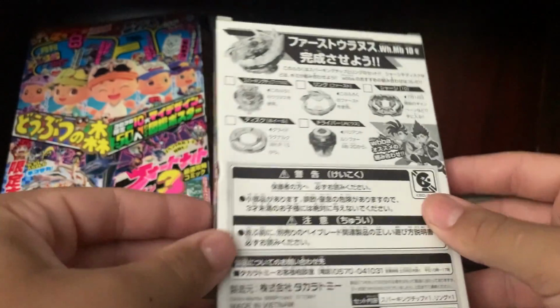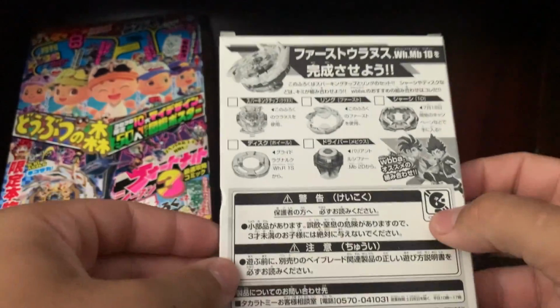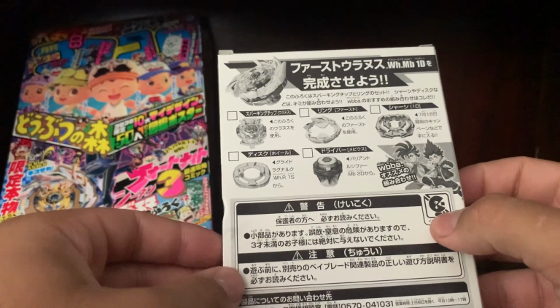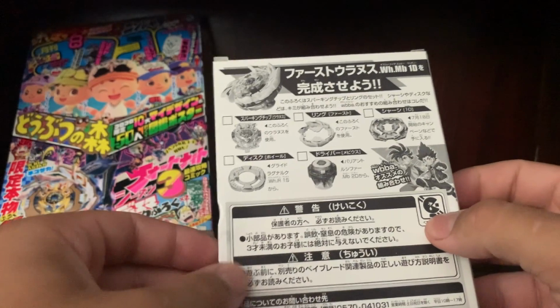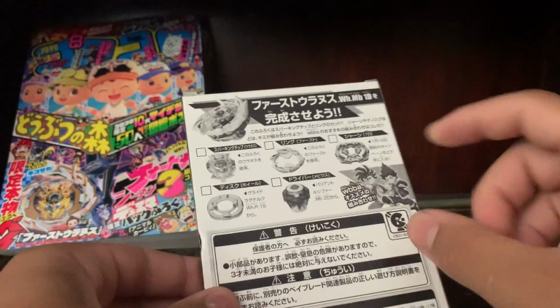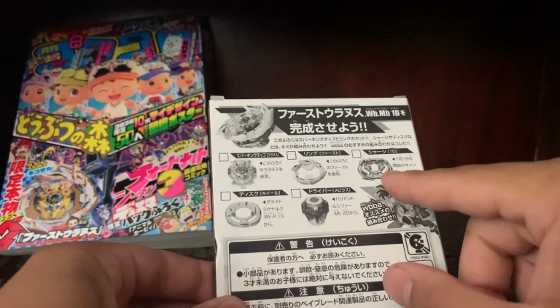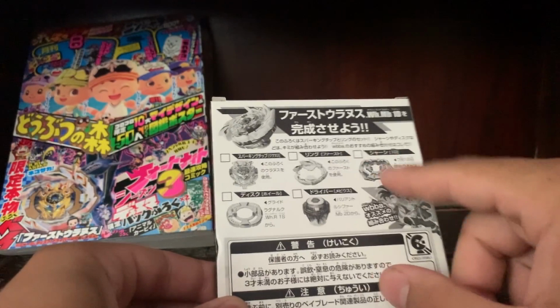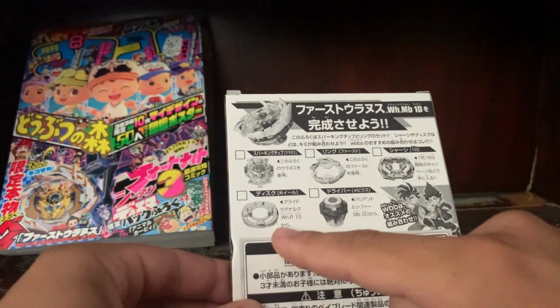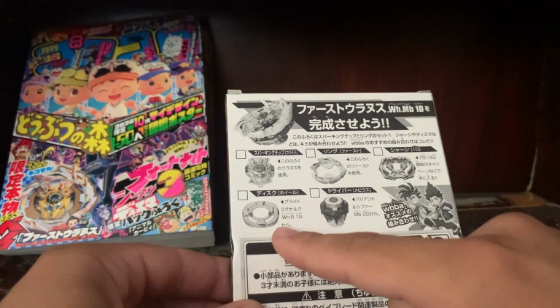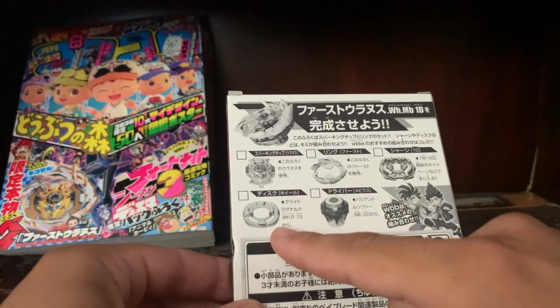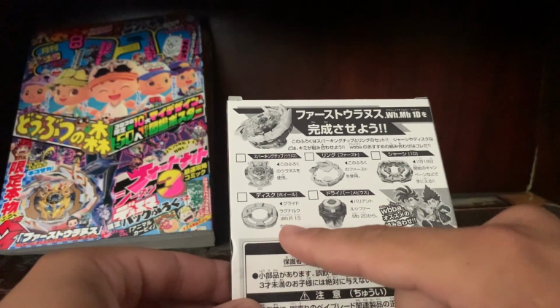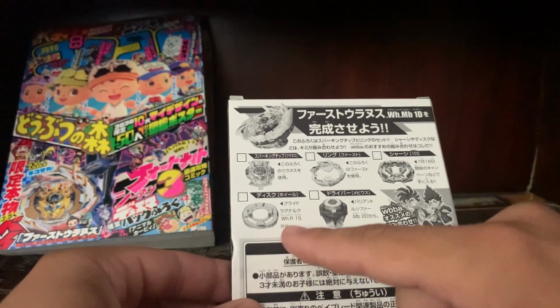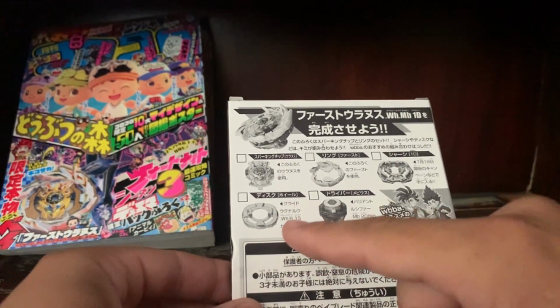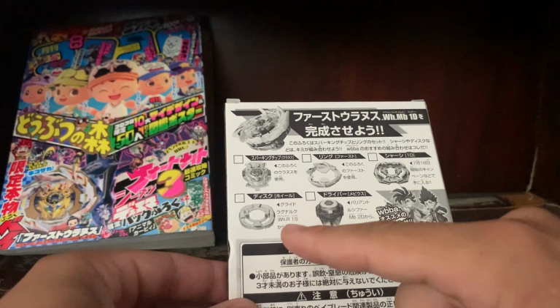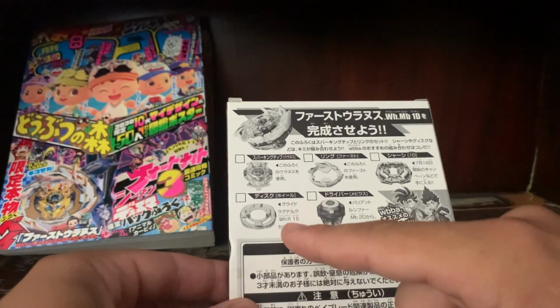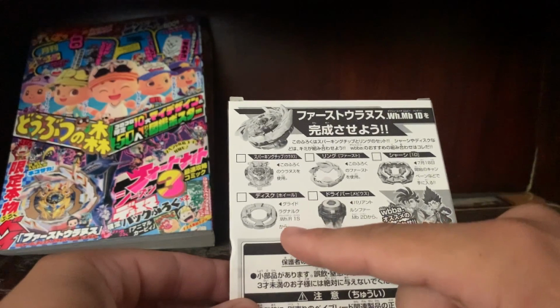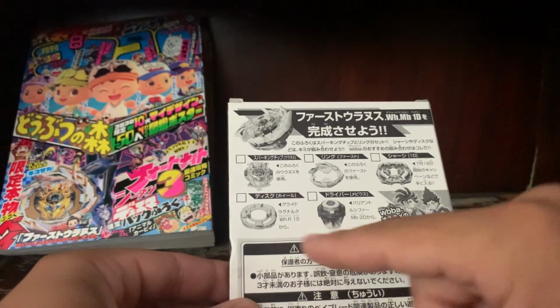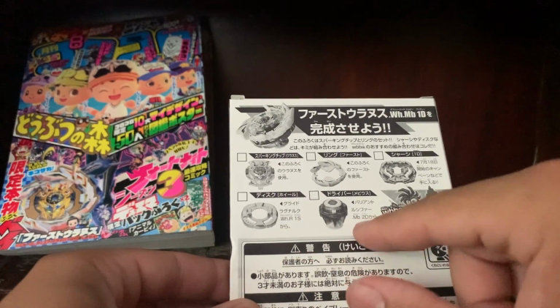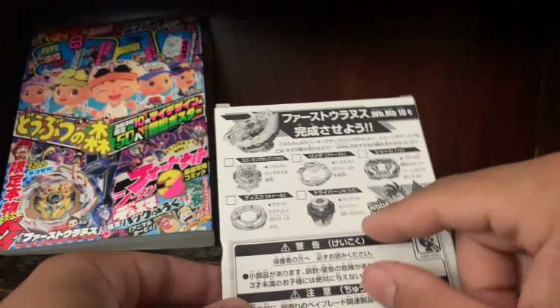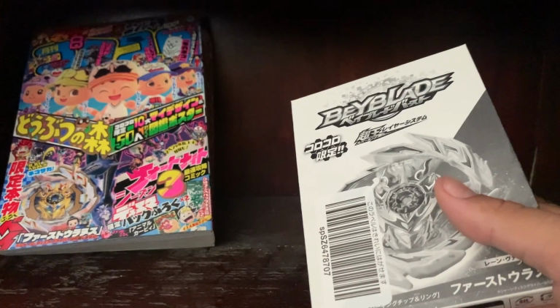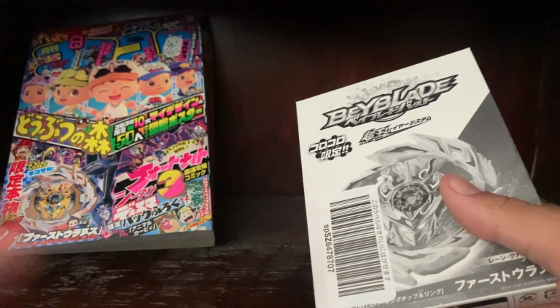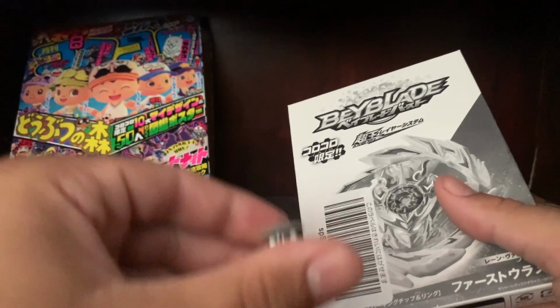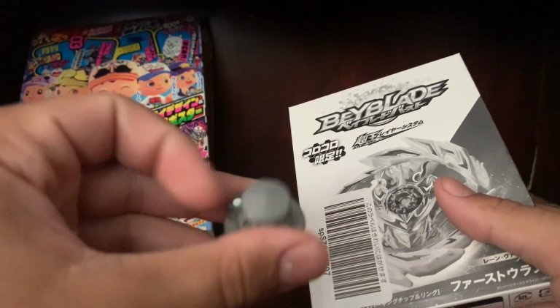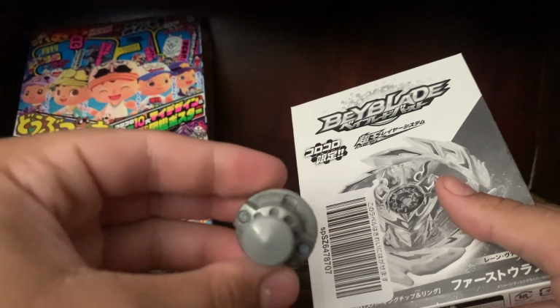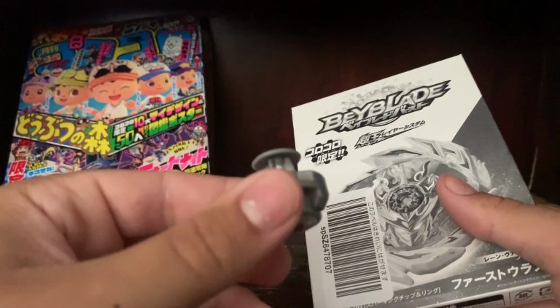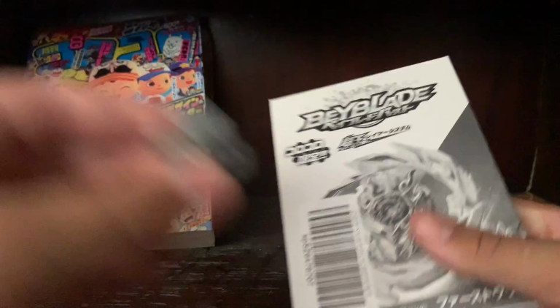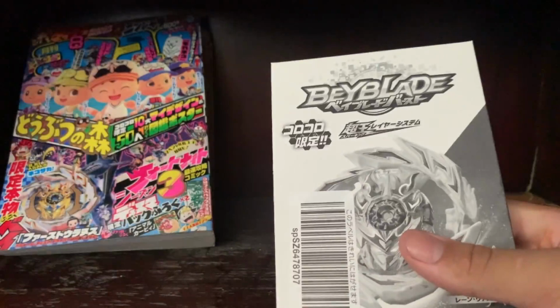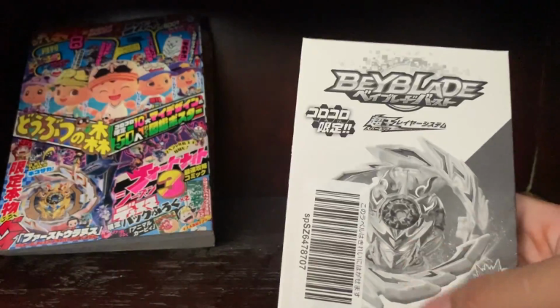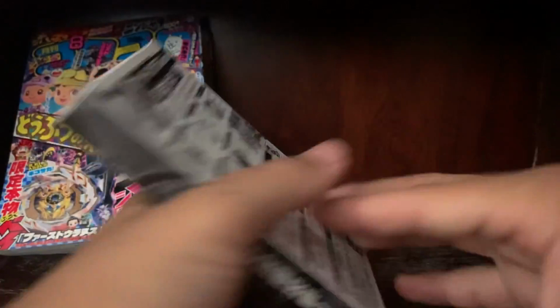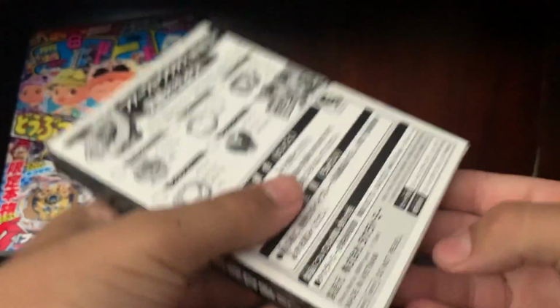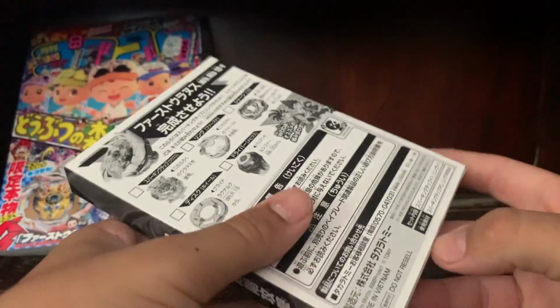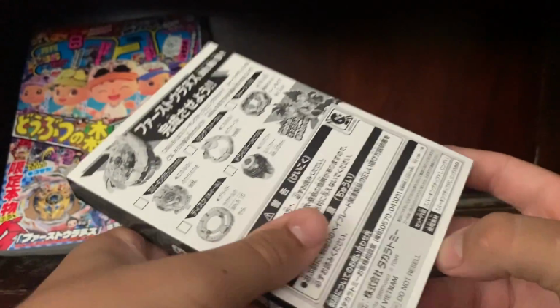As you can see, they recommend the 1D chassis, the wheel disc, and Mobius — which I'm just going to be using this driver which came on Deep Chaos. So let's unbox this thing.